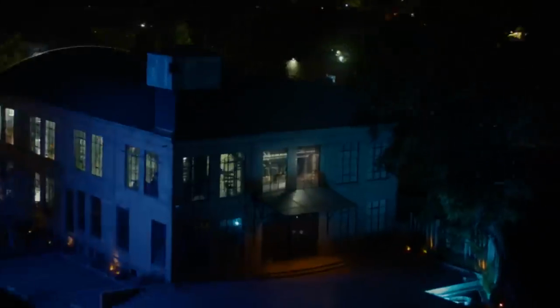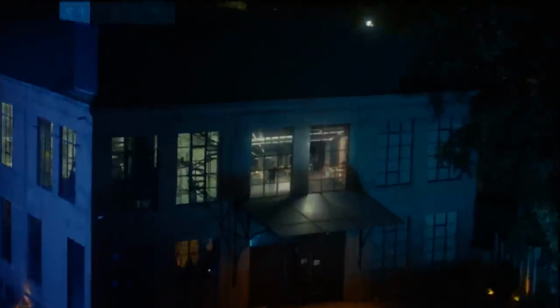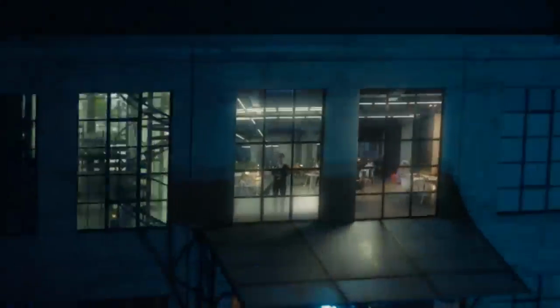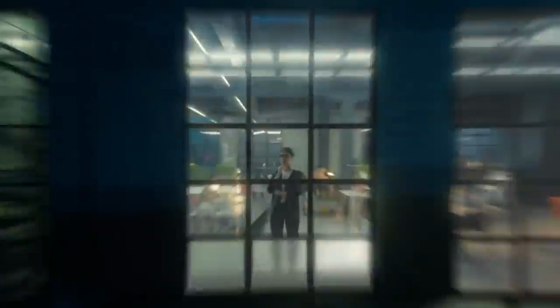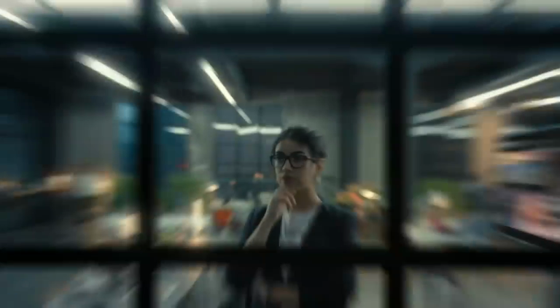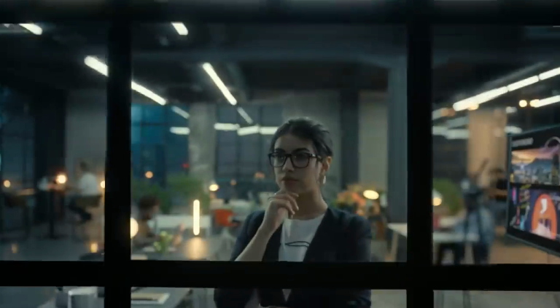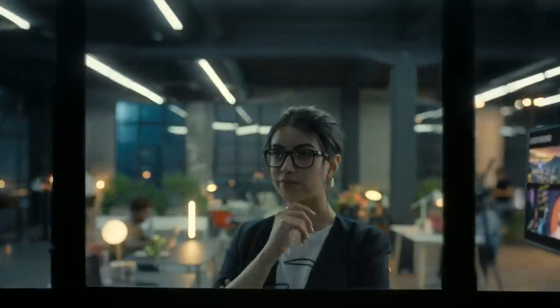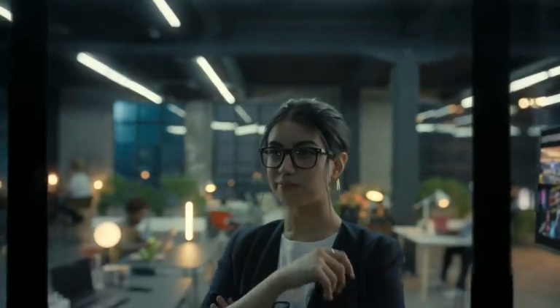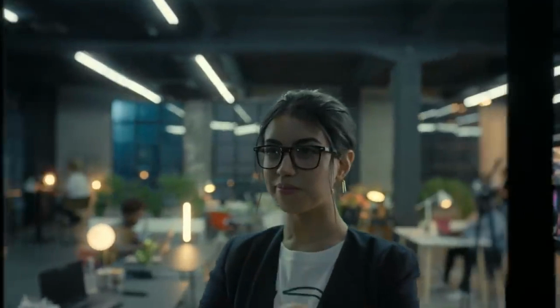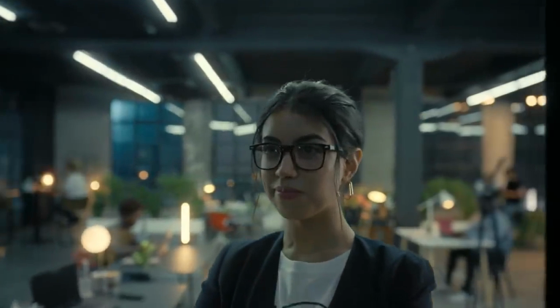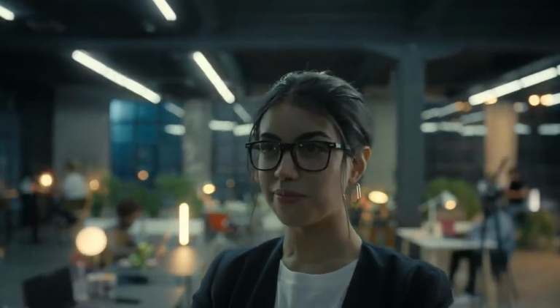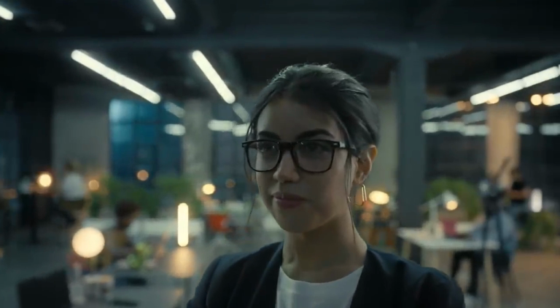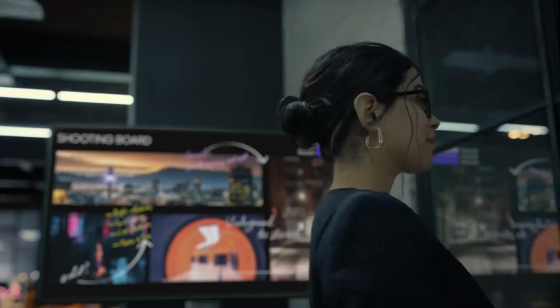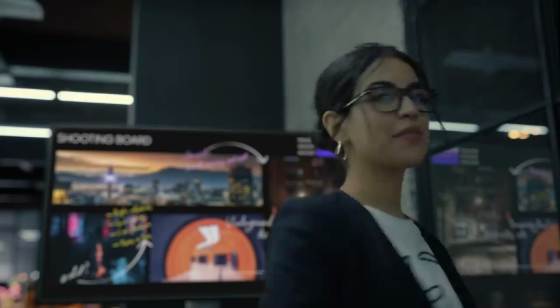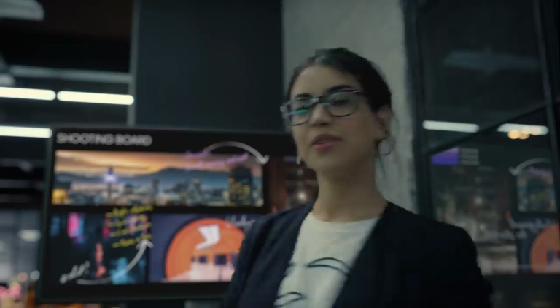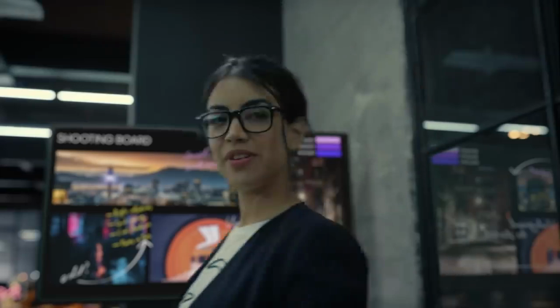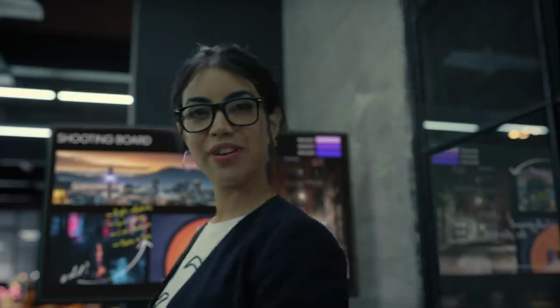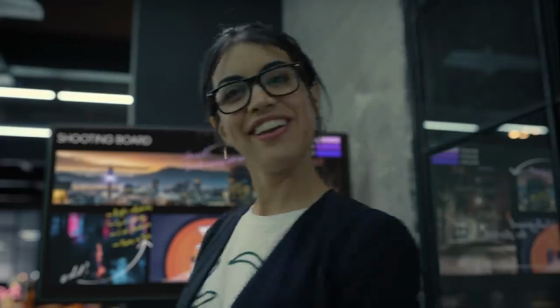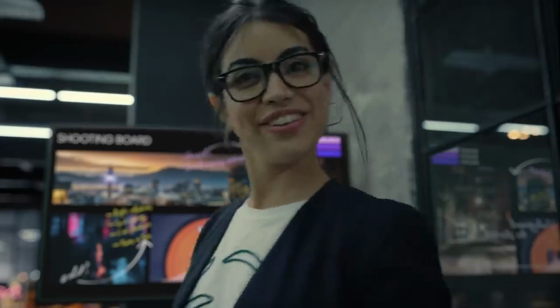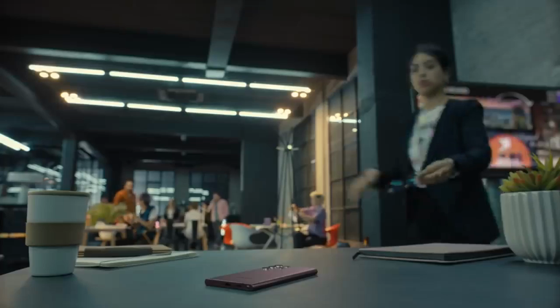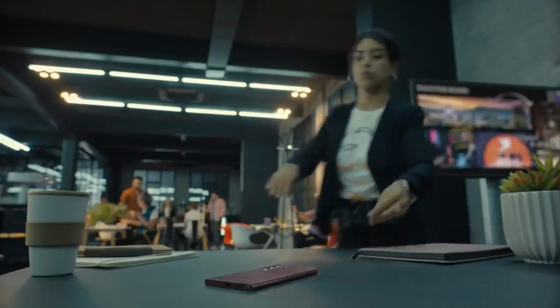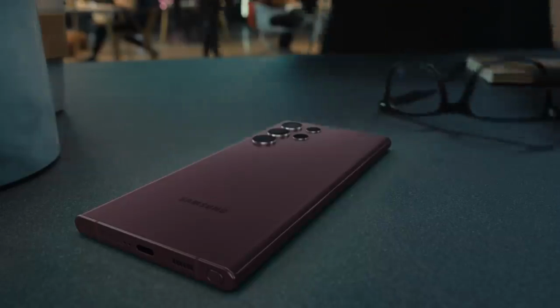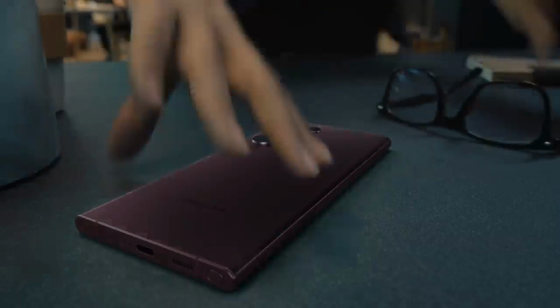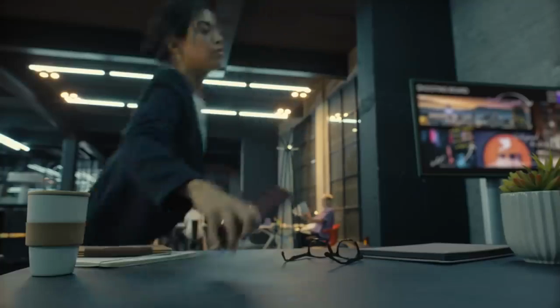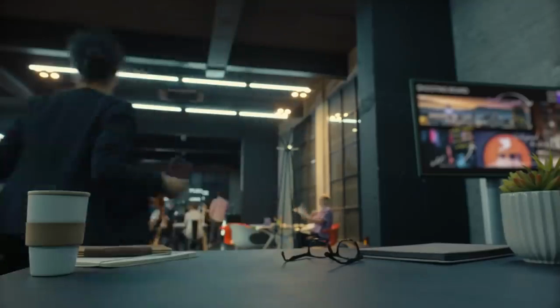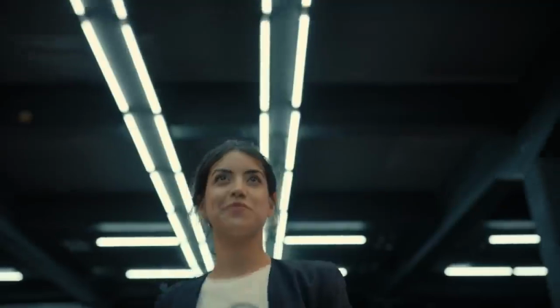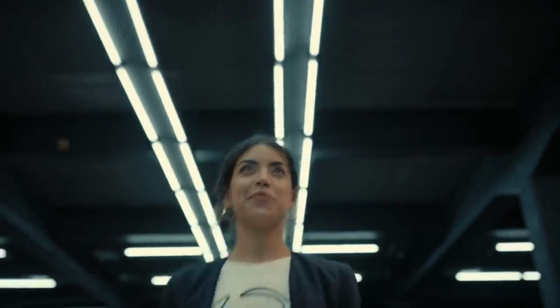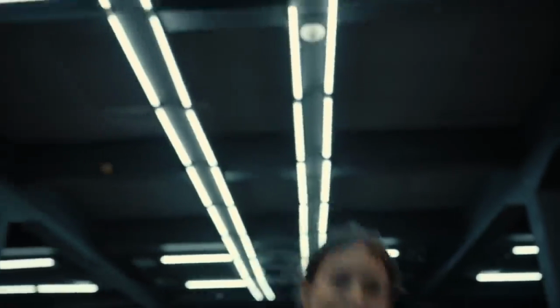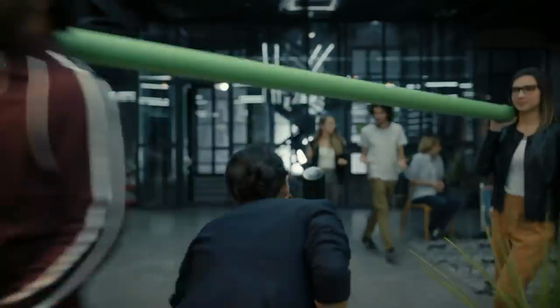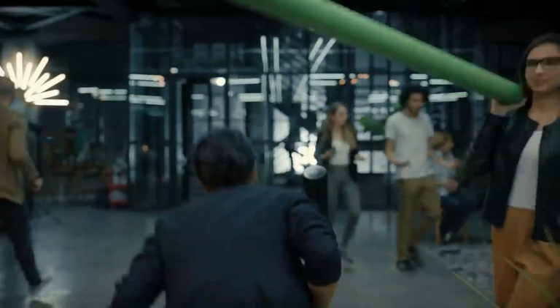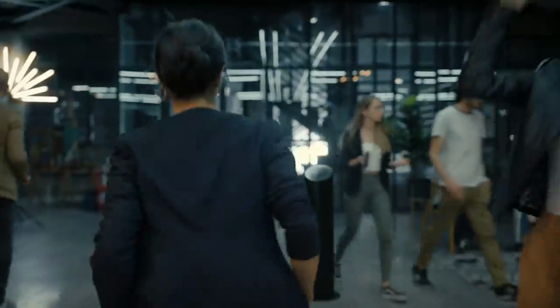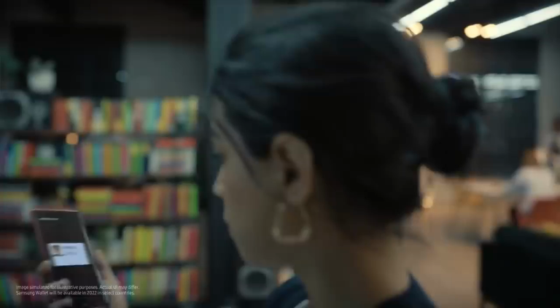Let's meet someone who can show us S22 Ultra in action. That's Anna. She's working on a story for her digital magazine about night culture in the city.